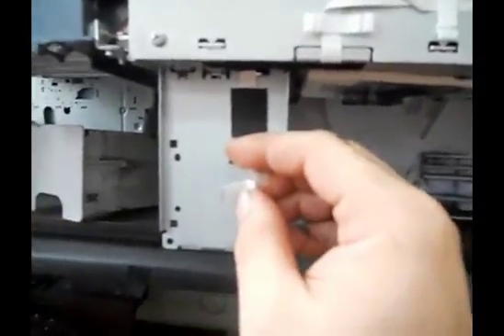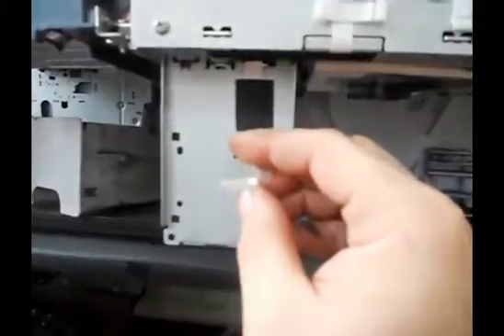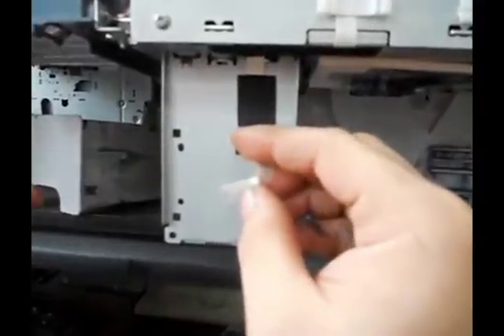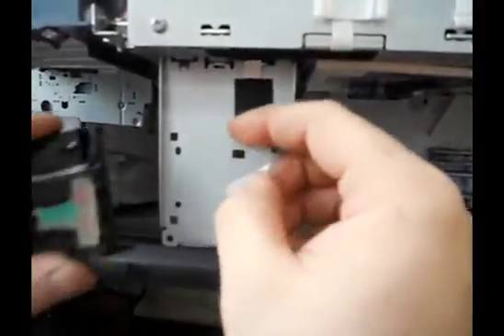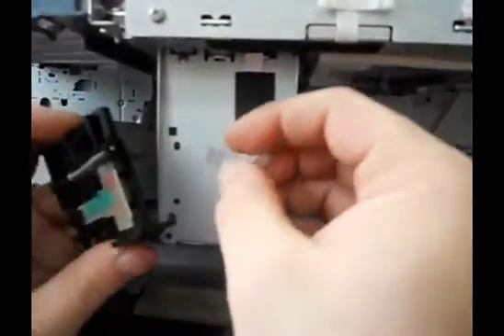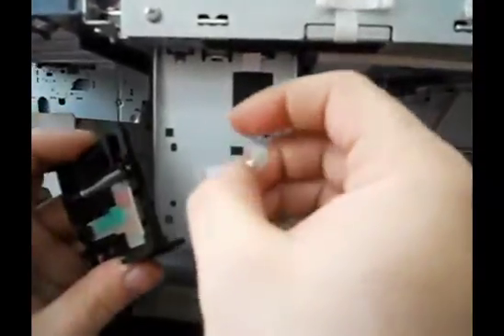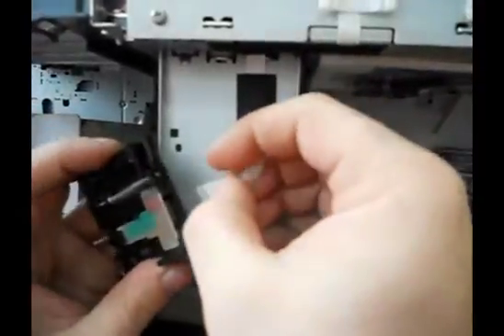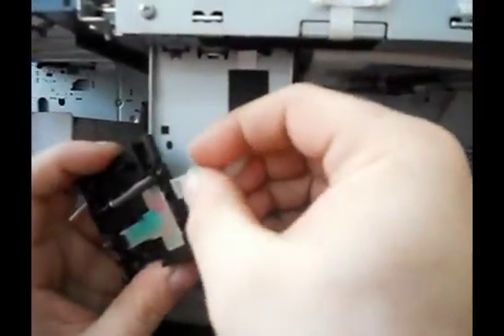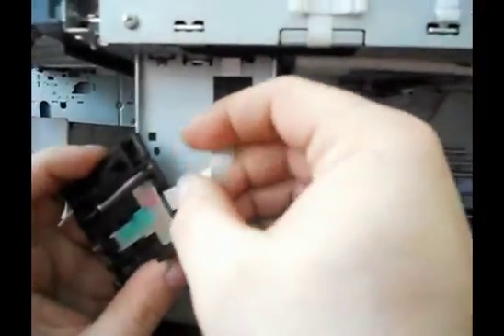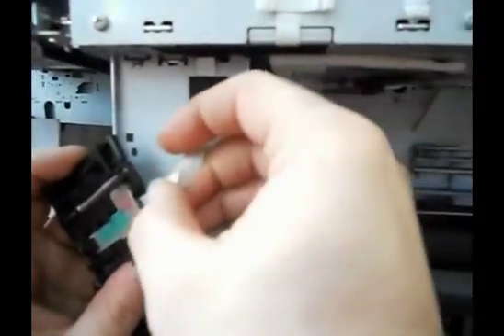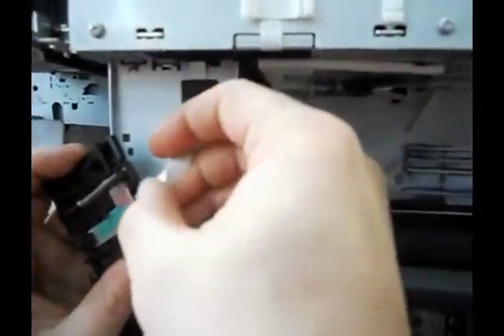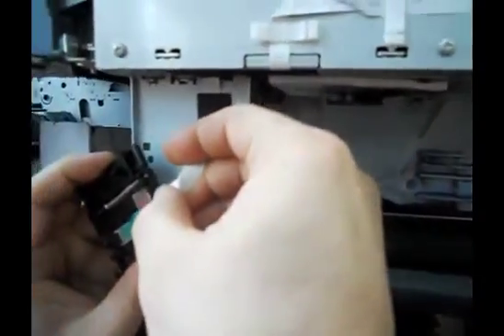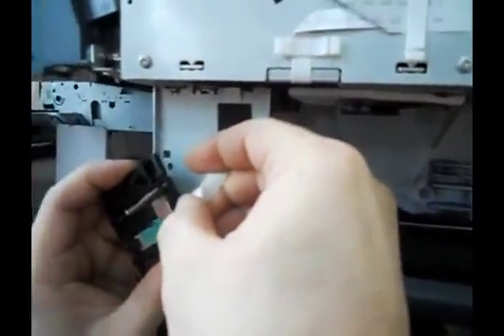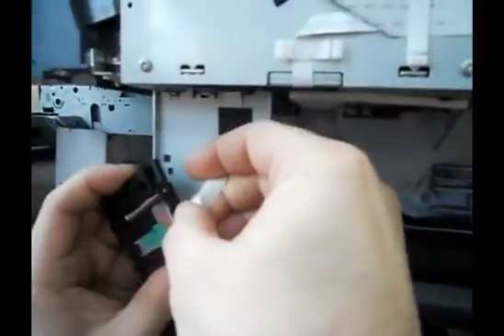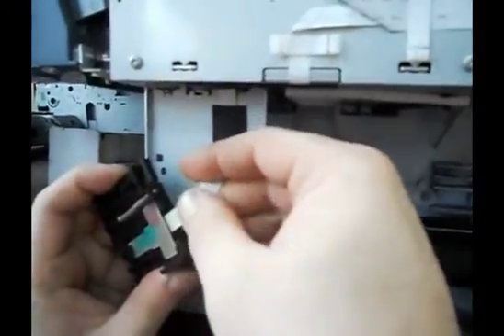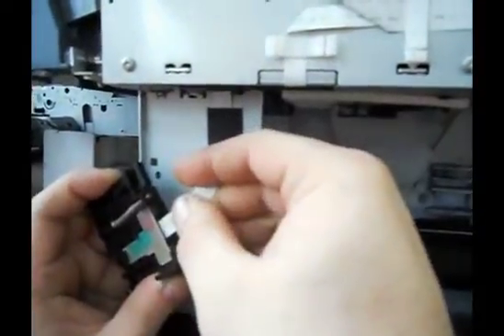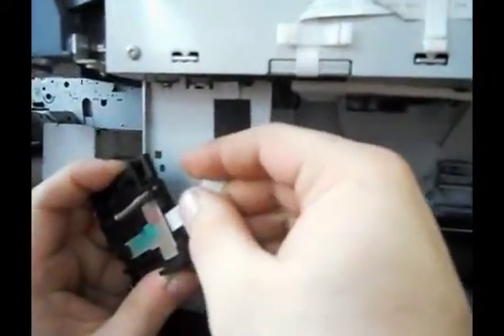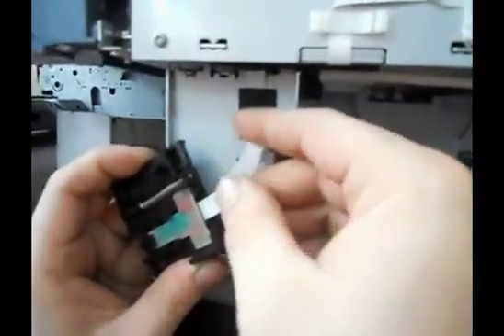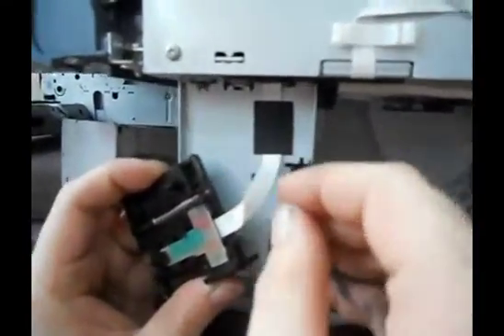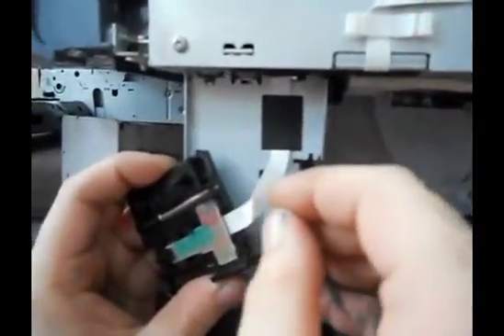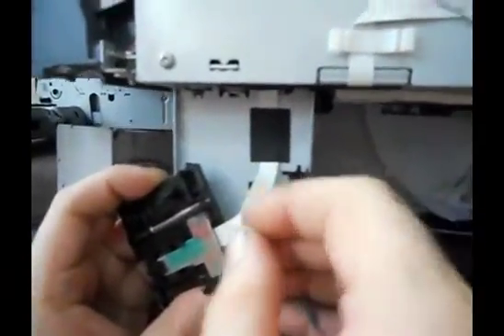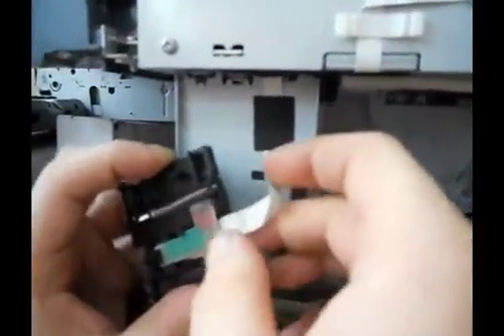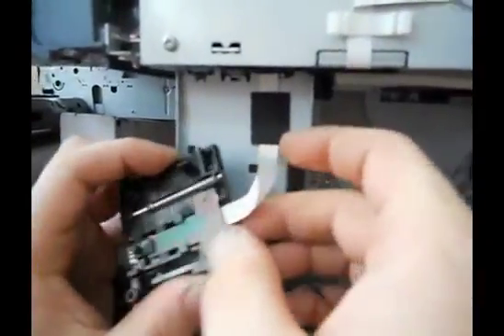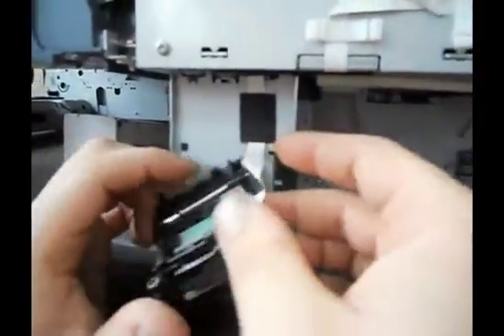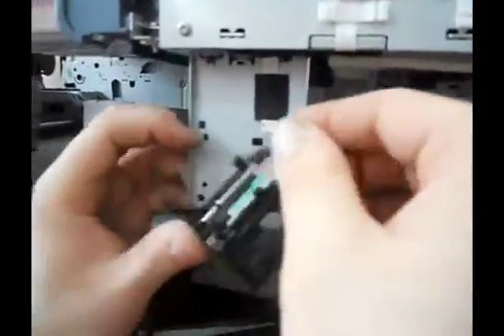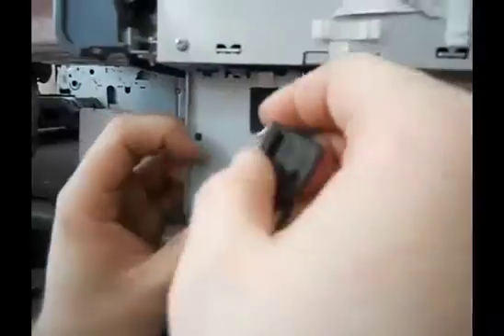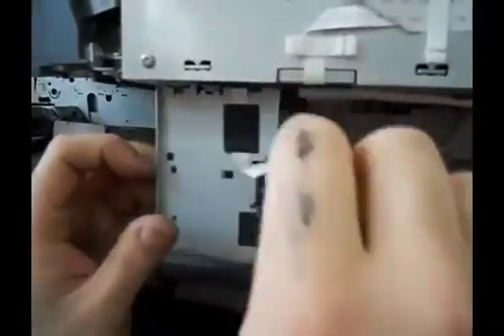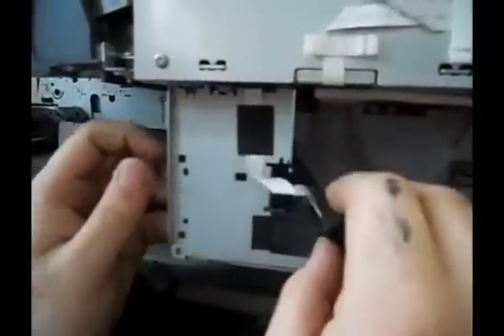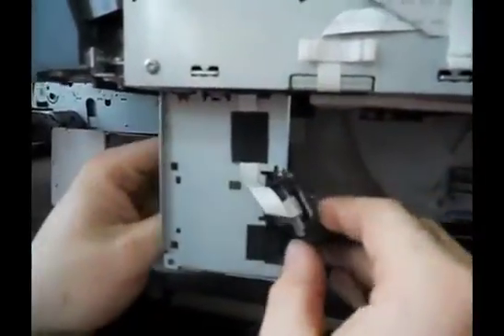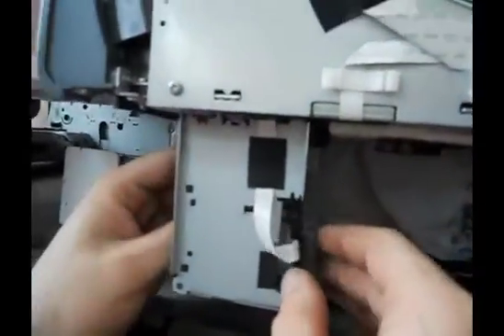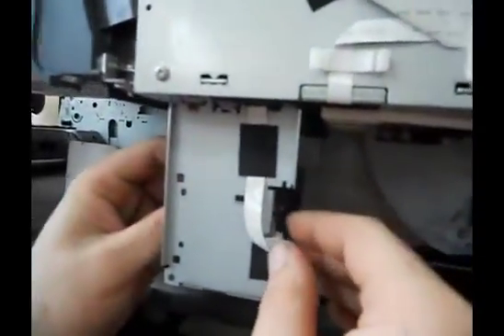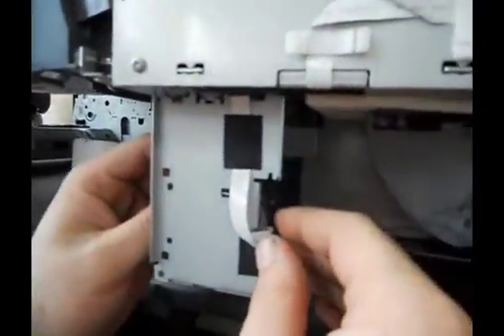When you reassemble, you want to make sure that your connections go all the way in until they're covered up. Be careful not to touch the connections with your fingertips — you can get a bad connection with the oil on your skin.